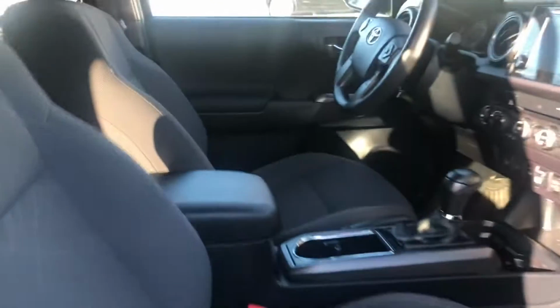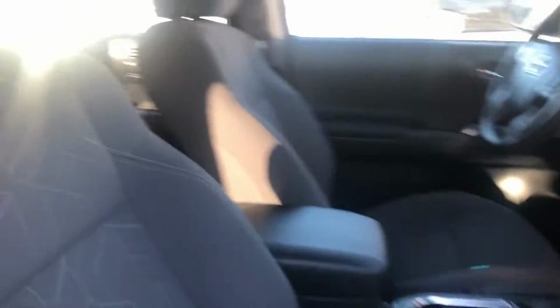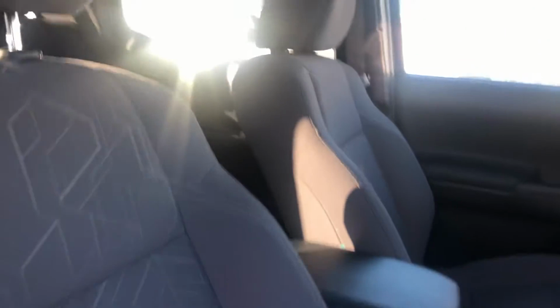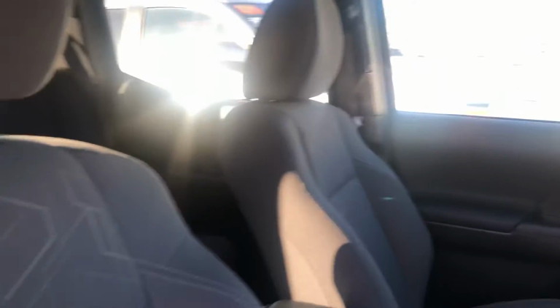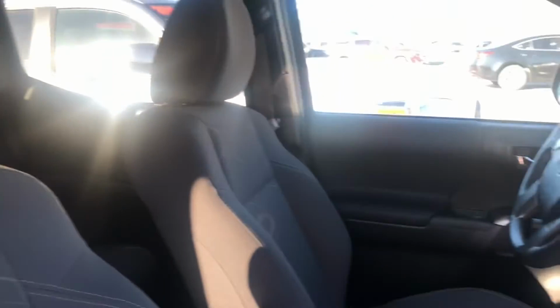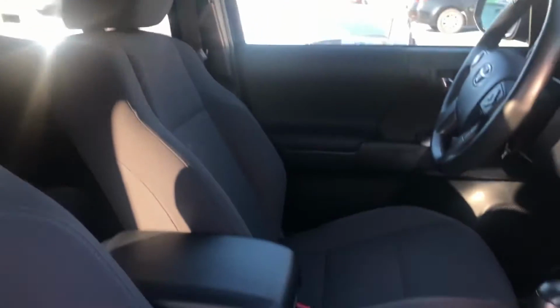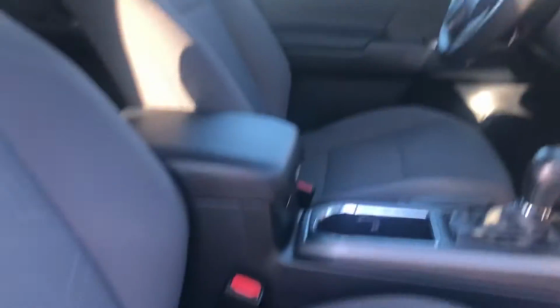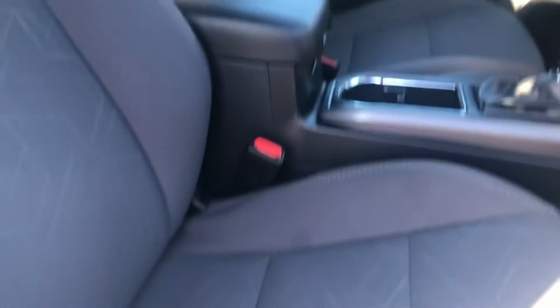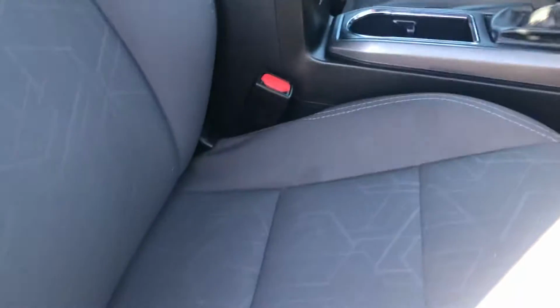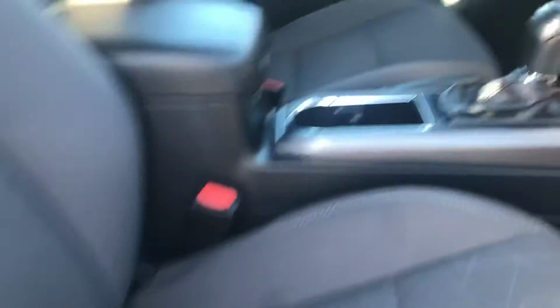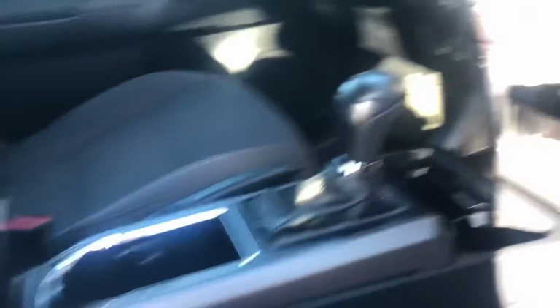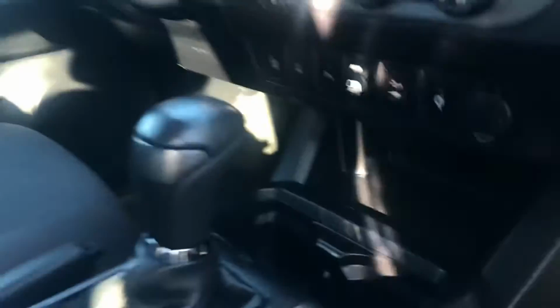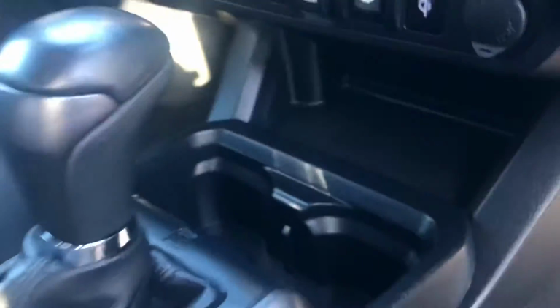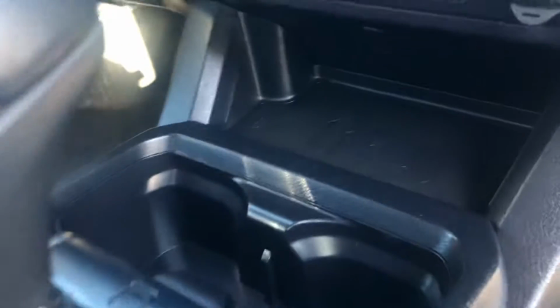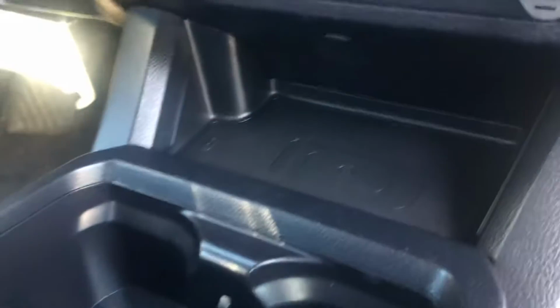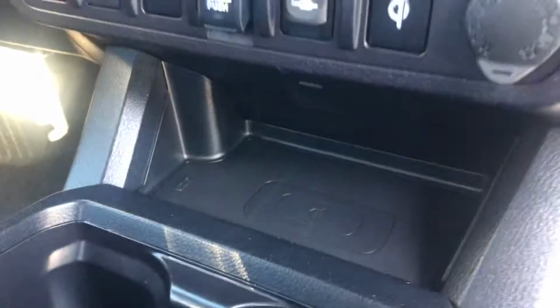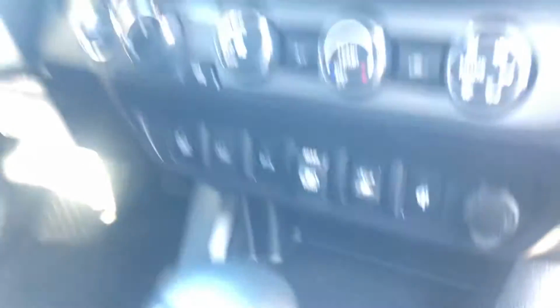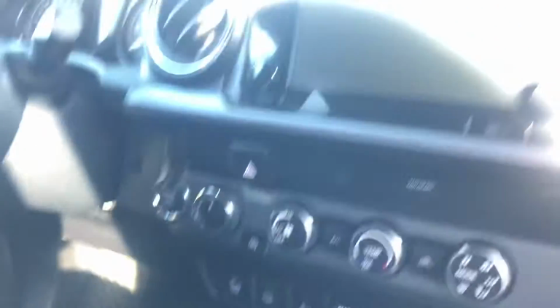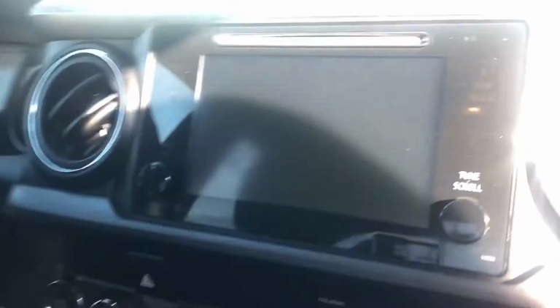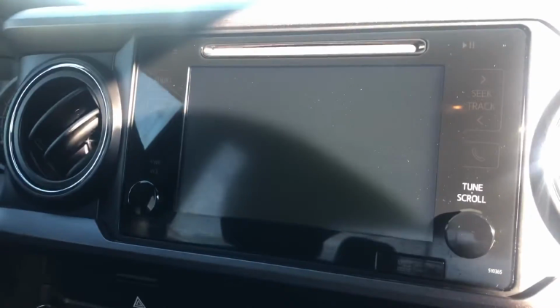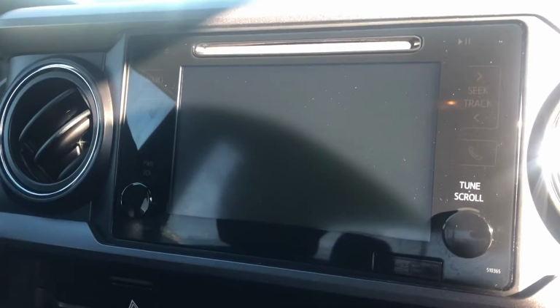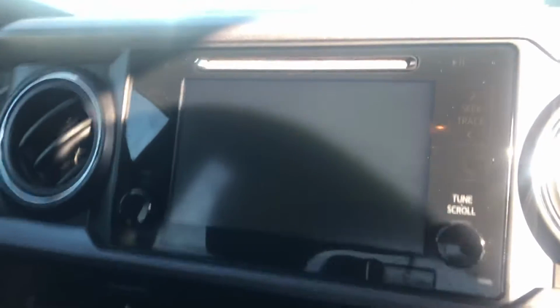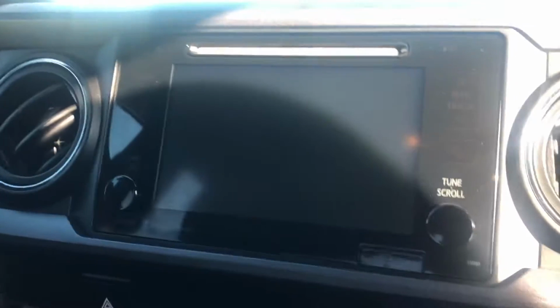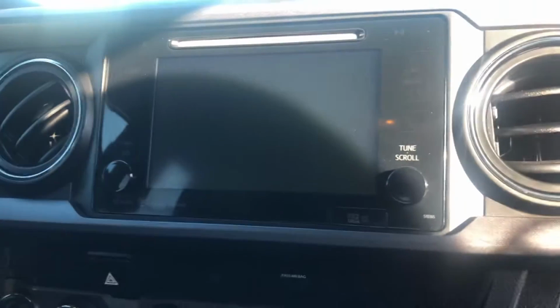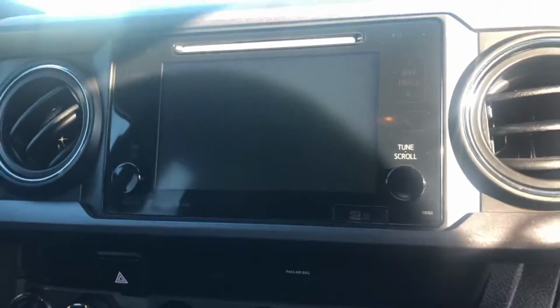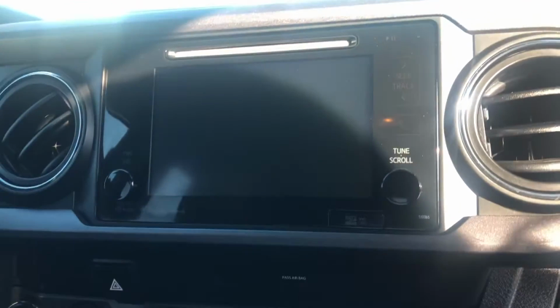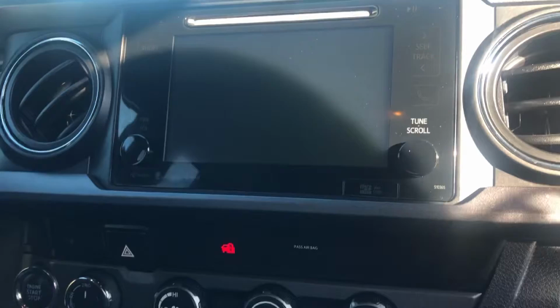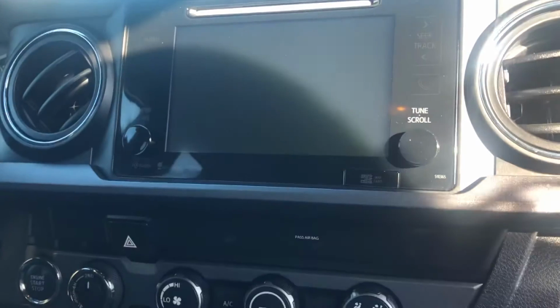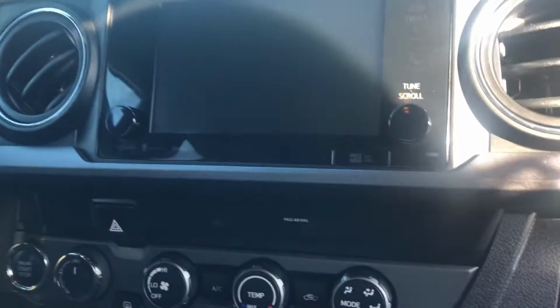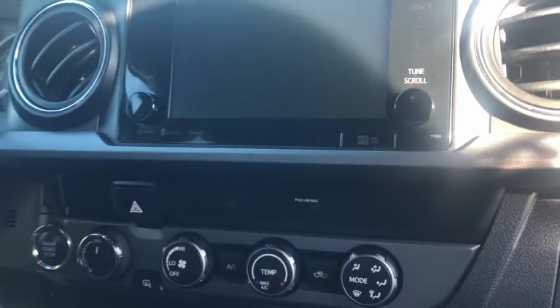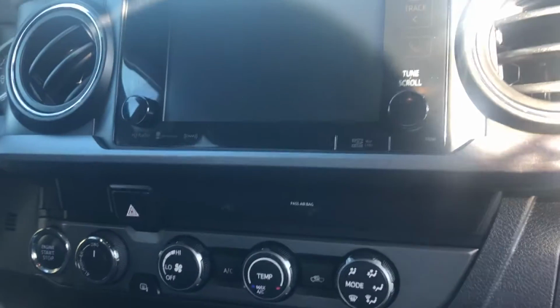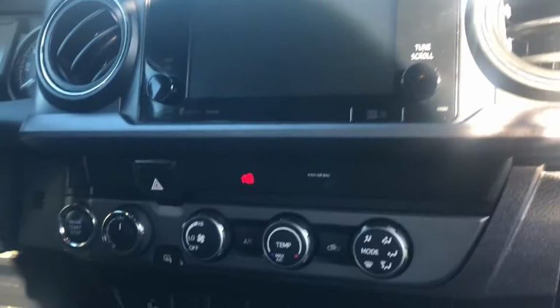Starting off with the interior, you have your cloth seats. You have a wireless charger for your phone. Here is a good look at your front display. You have all of your Bluetooth capabilities and XM radio.